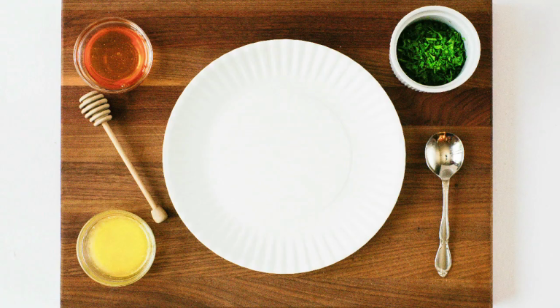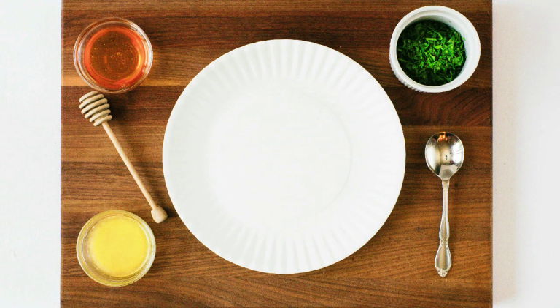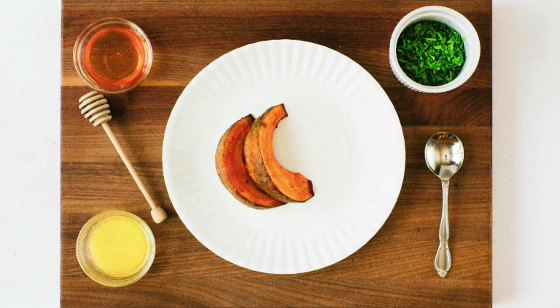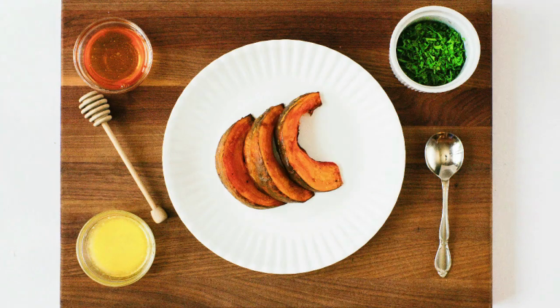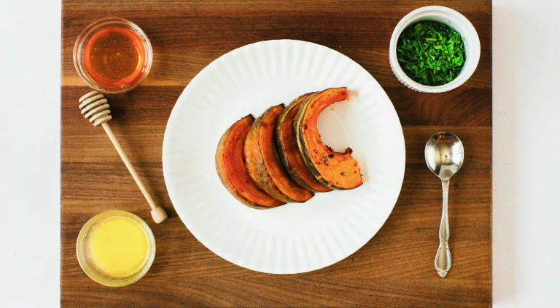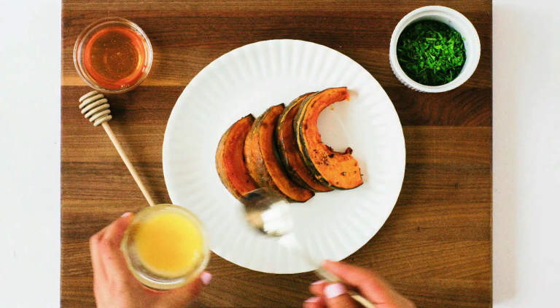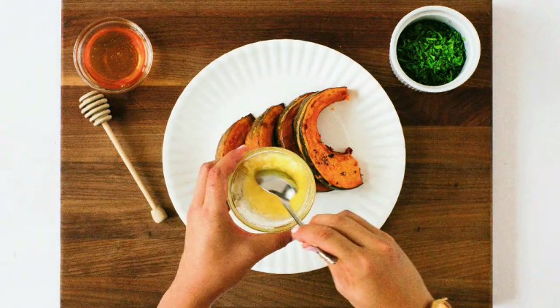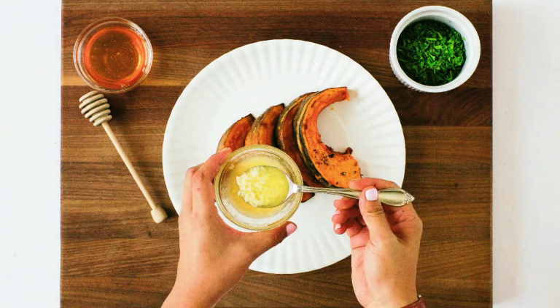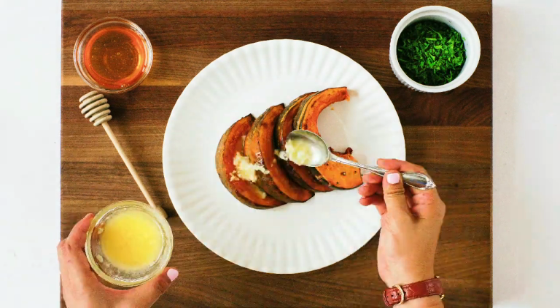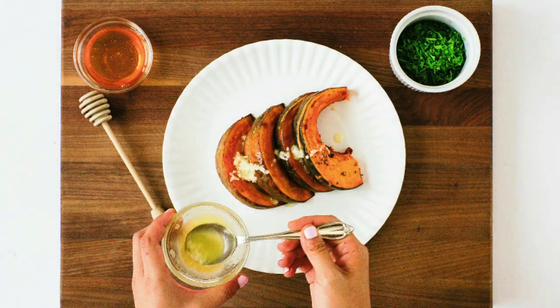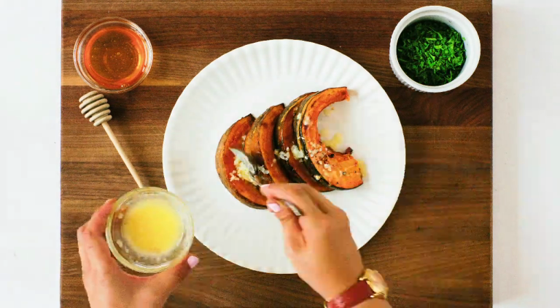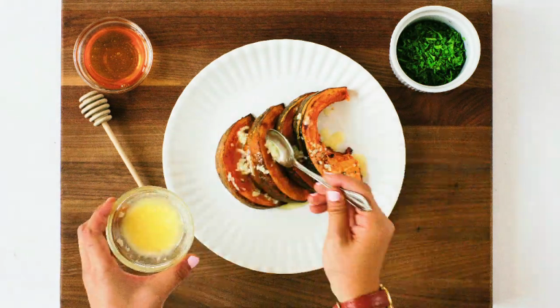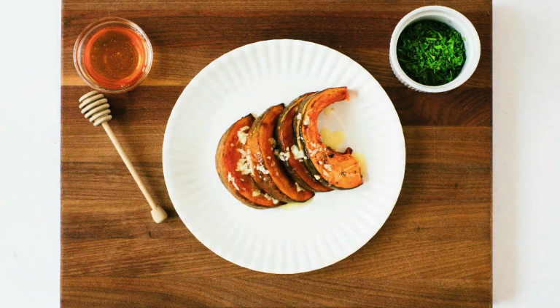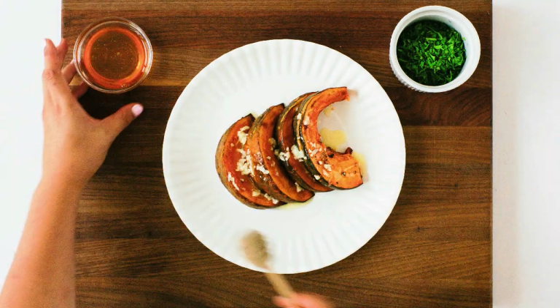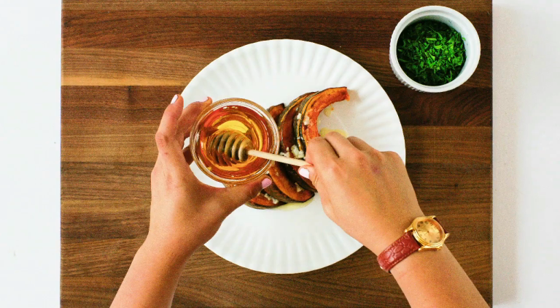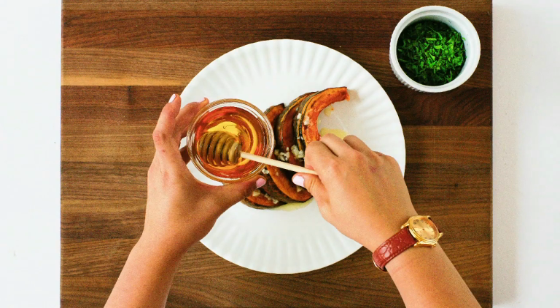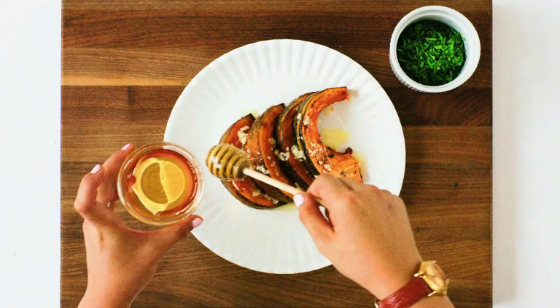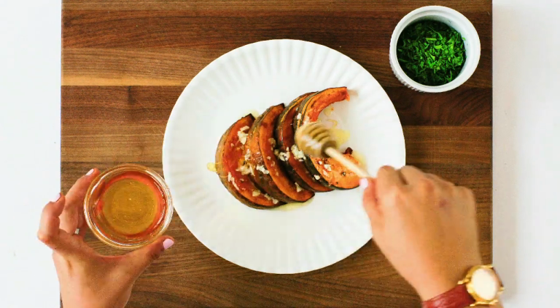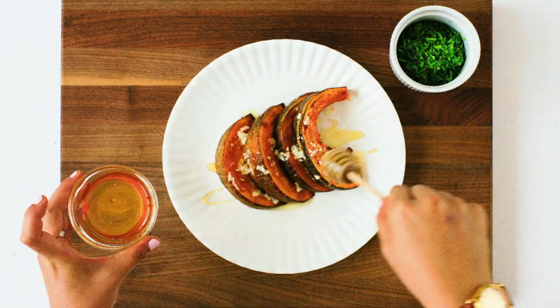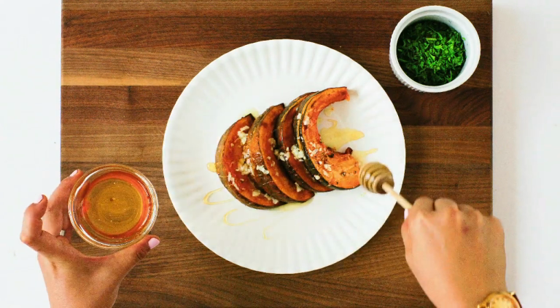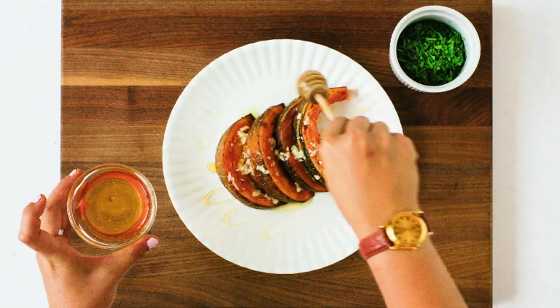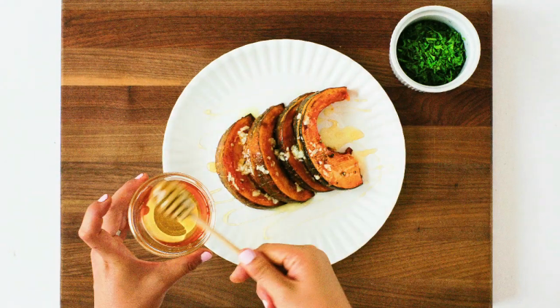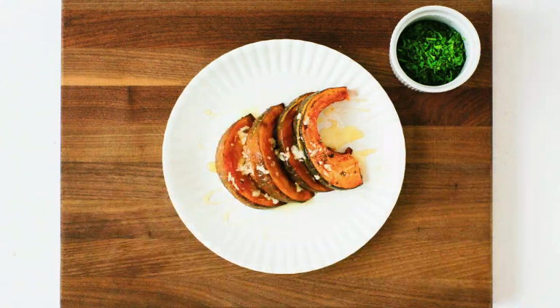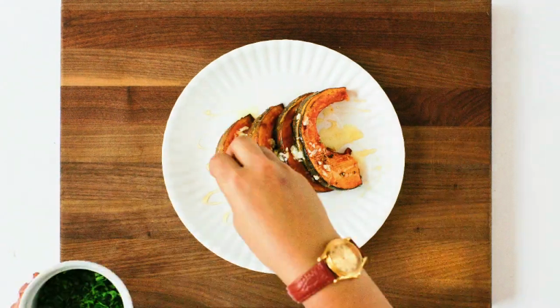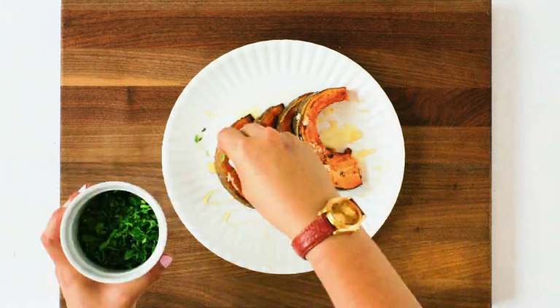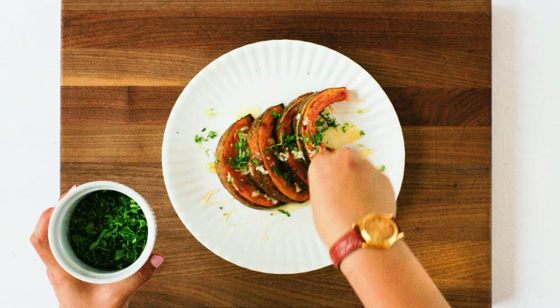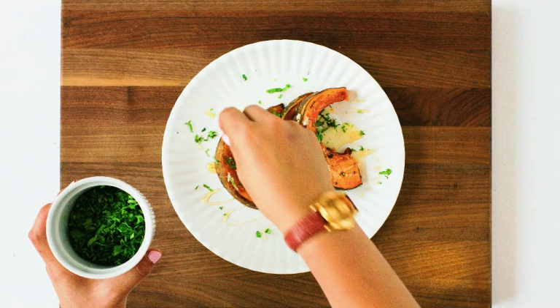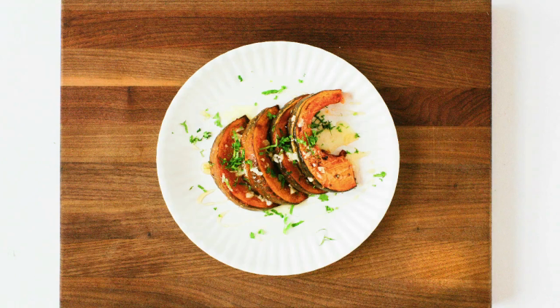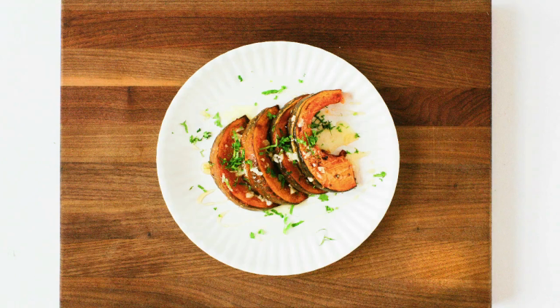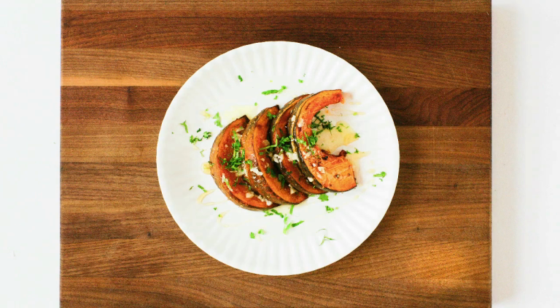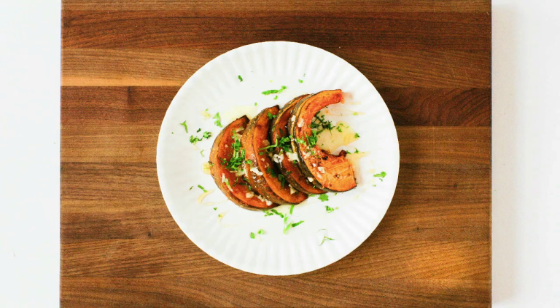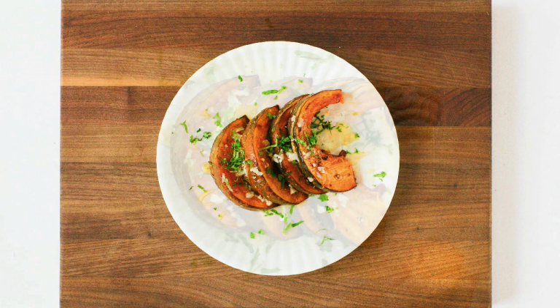Place the roasted squash pieces on a plate. Take a couple spoonfuls of melted butter or olive oil and make sure the squash pieces are evenly coated. Drizzle with honey and garnish with freshly chopped parsley. Feel free to add some toasted pecans and use different types of flavored honeys if you'd like.